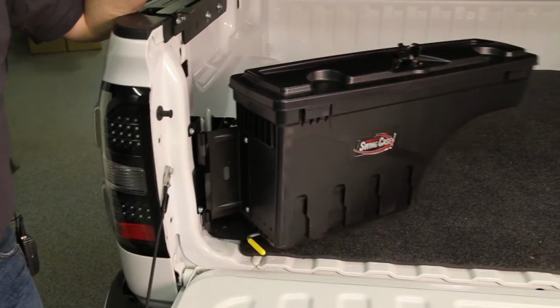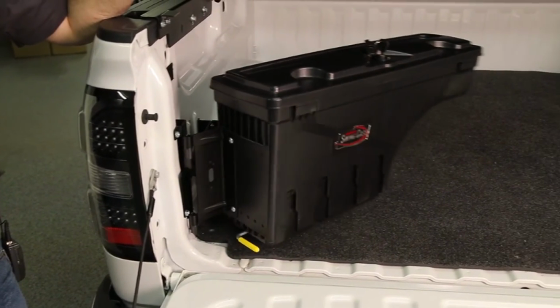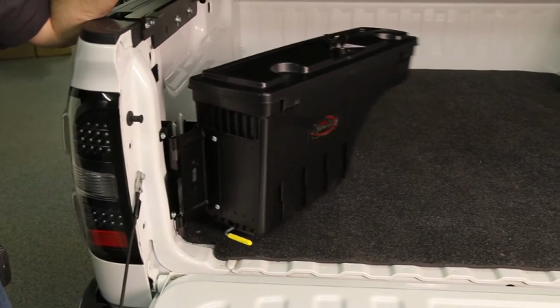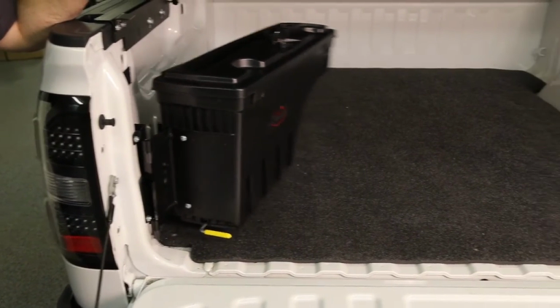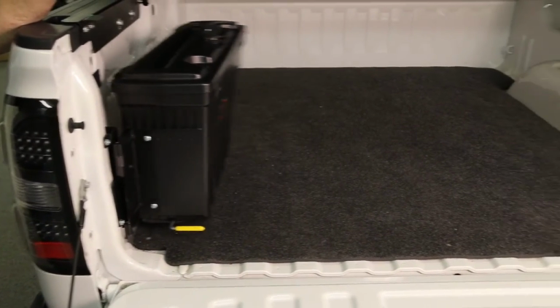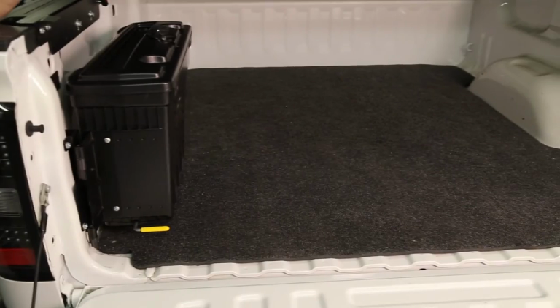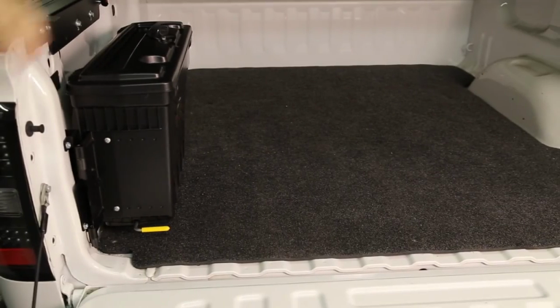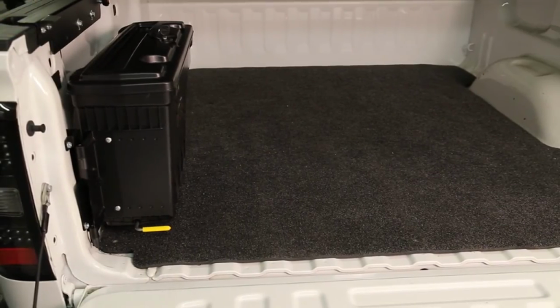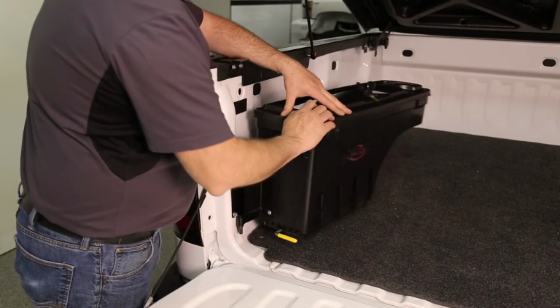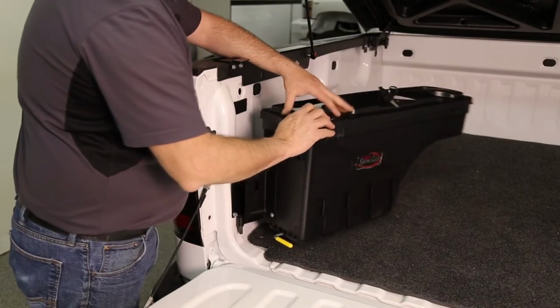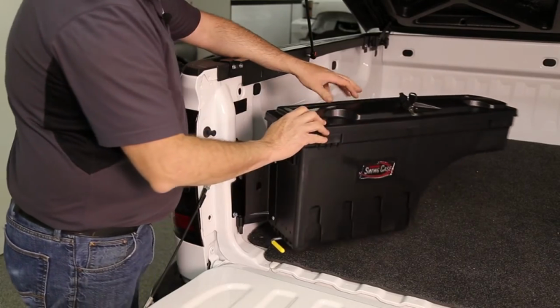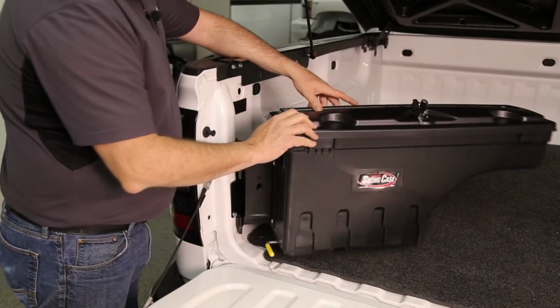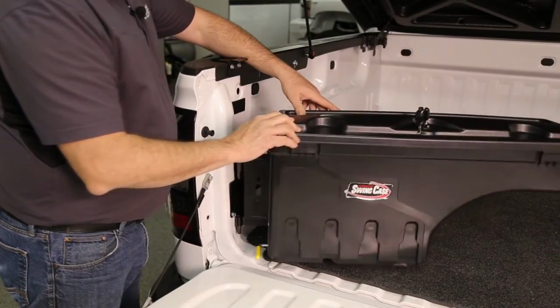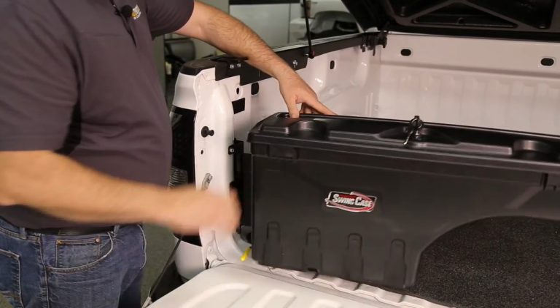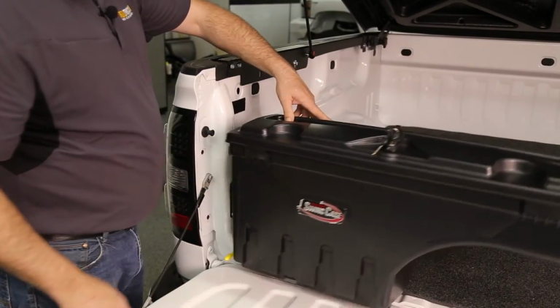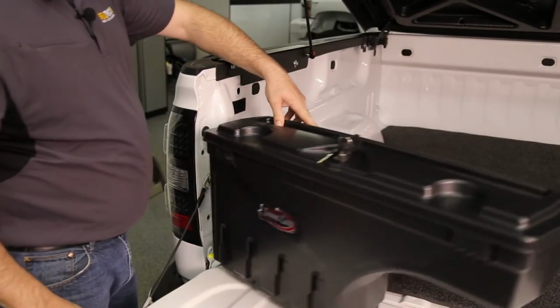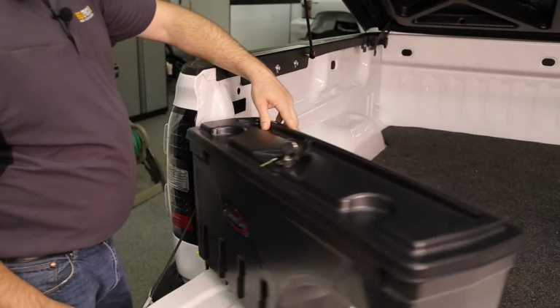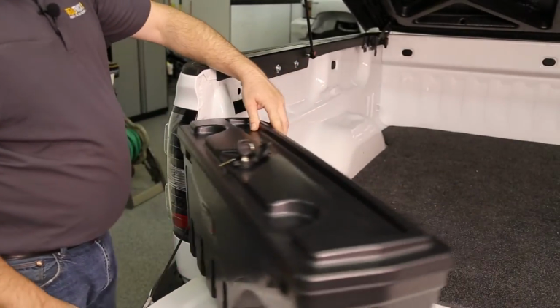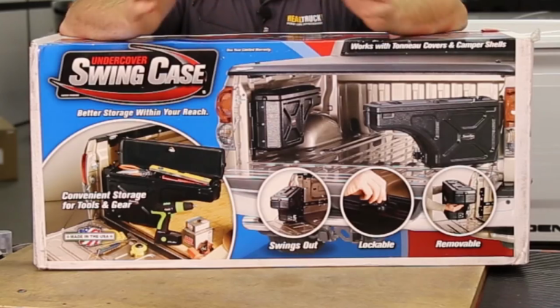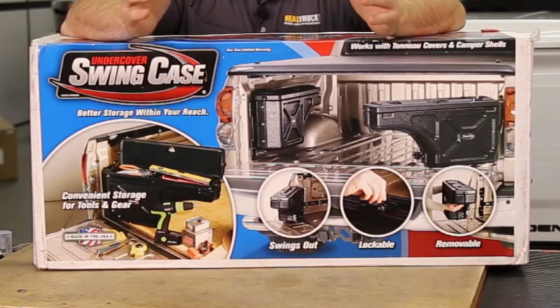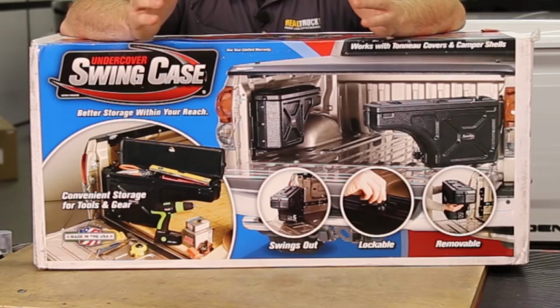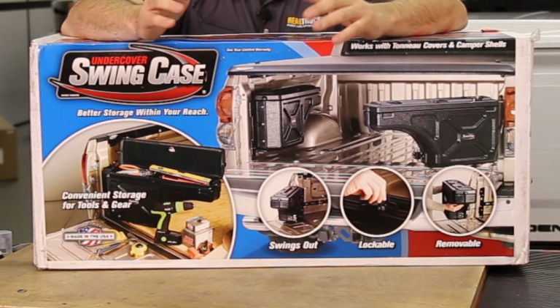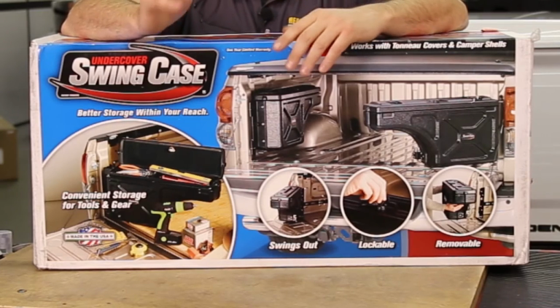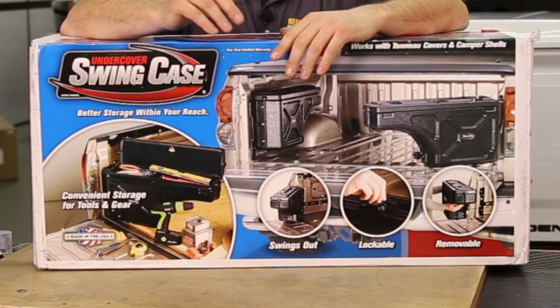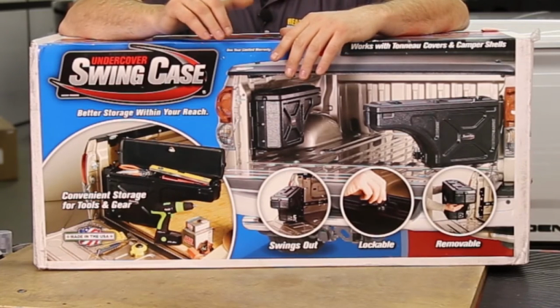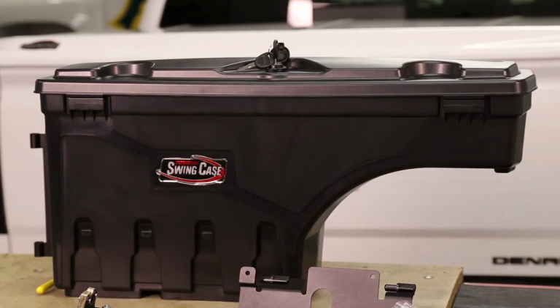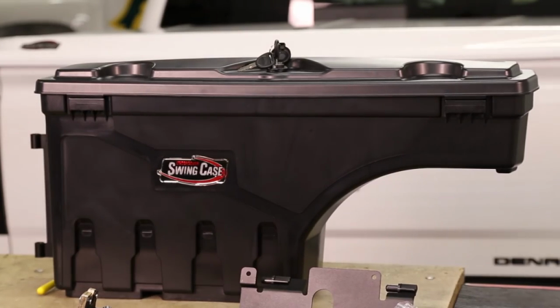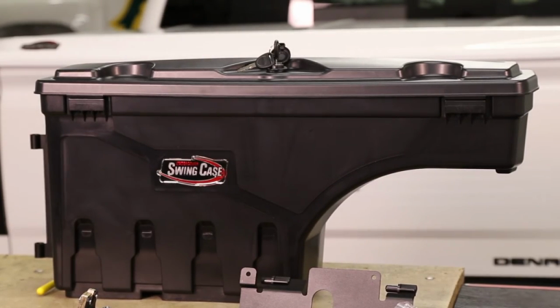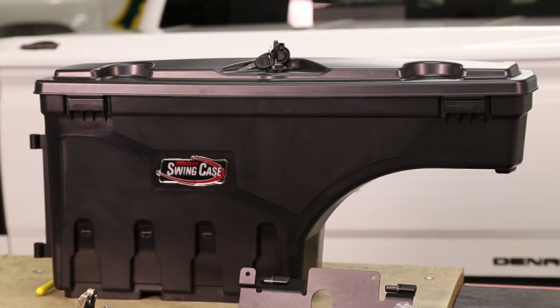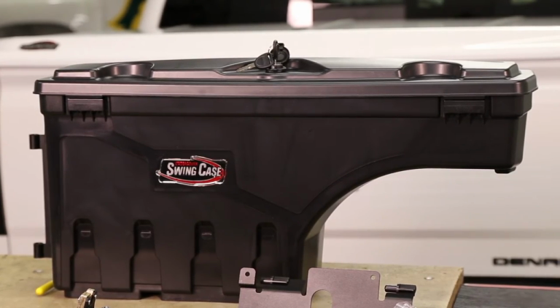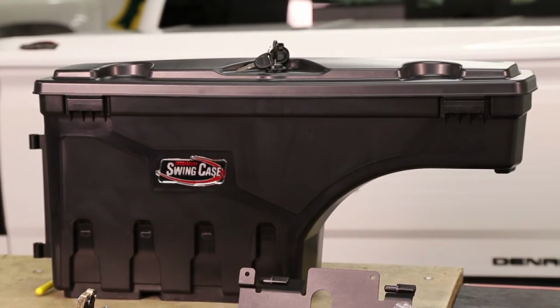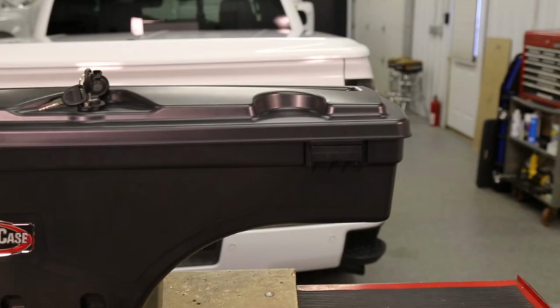What's better than one swing case is two swing cases. You have the ability to mount a second swing case to the other side of your truck bed. Made in Rogersville, Missouri. Undercover backs their product with a 1-year warranty.